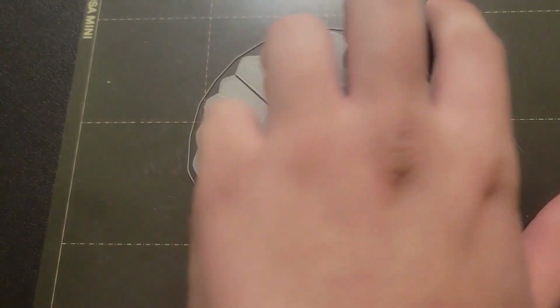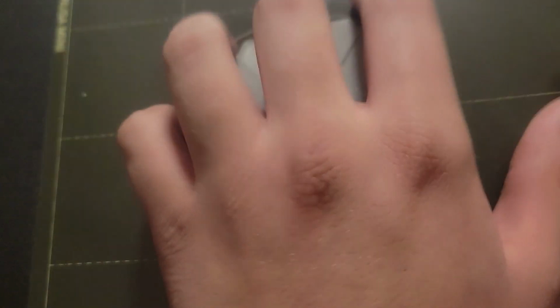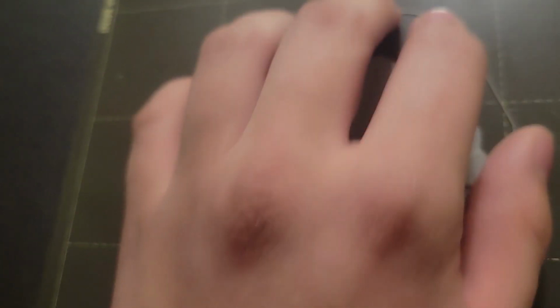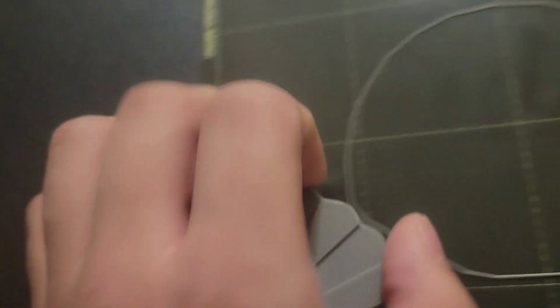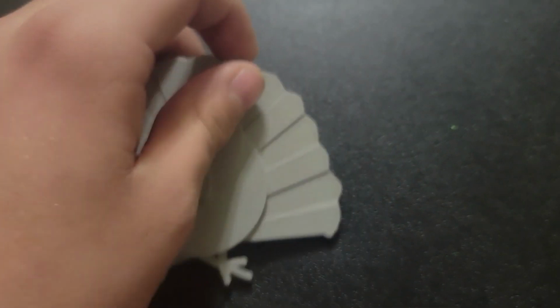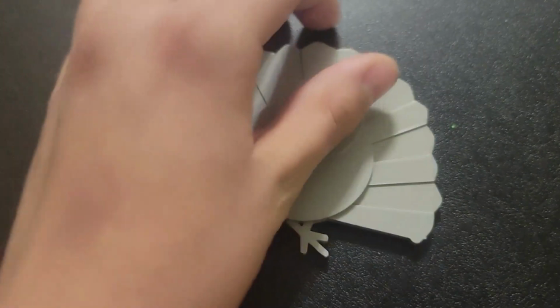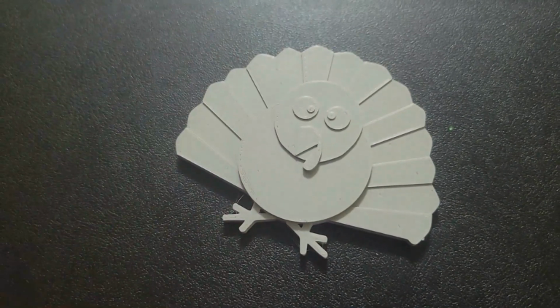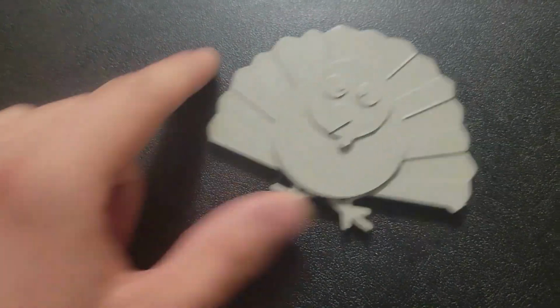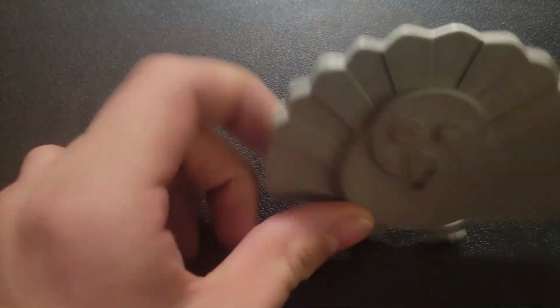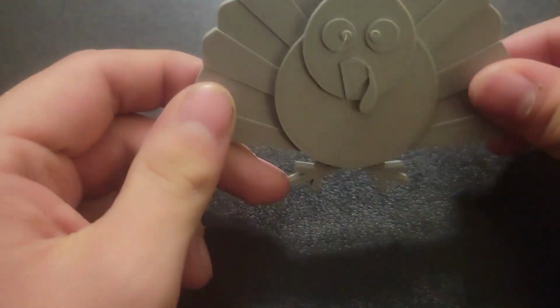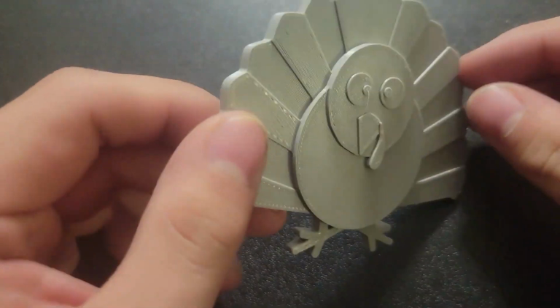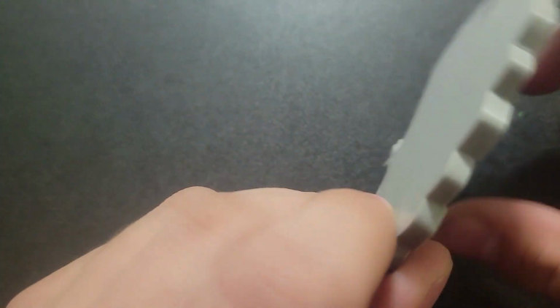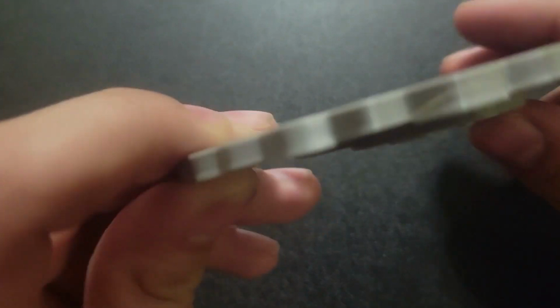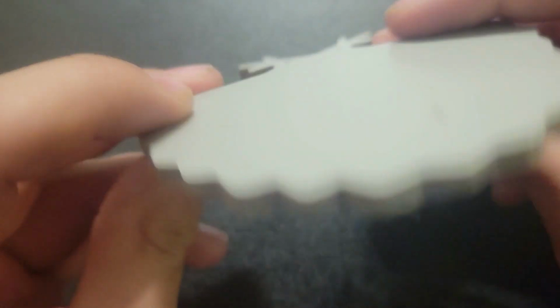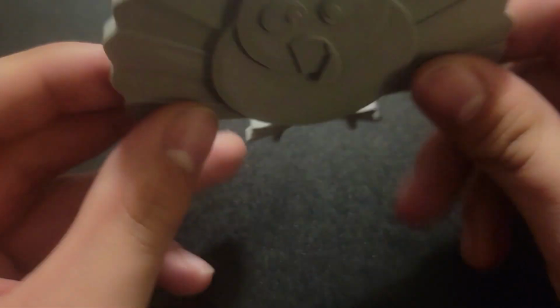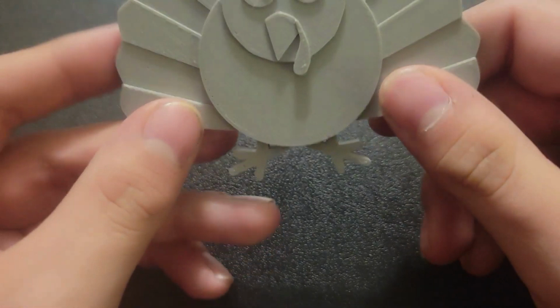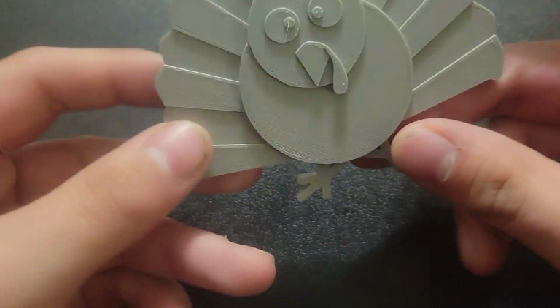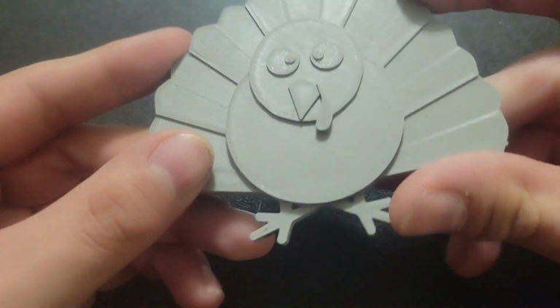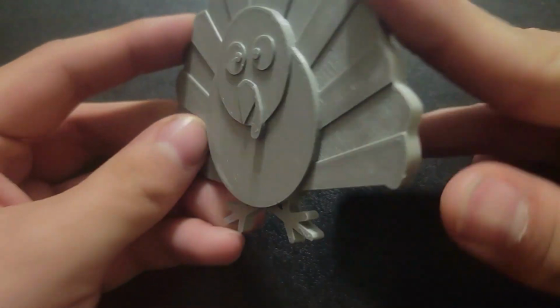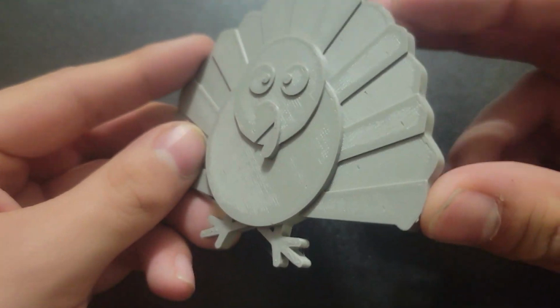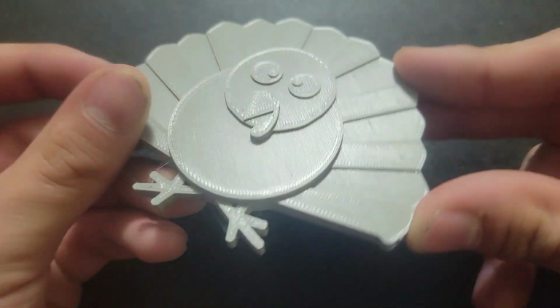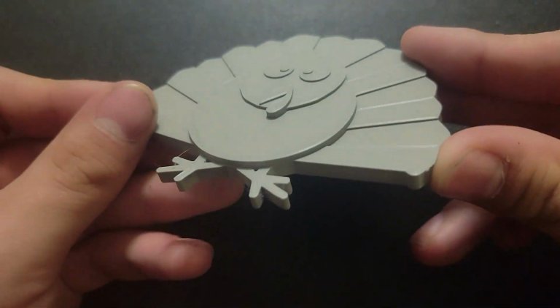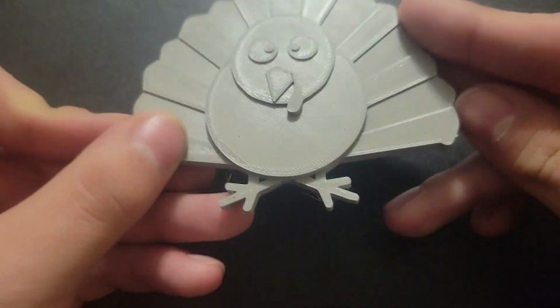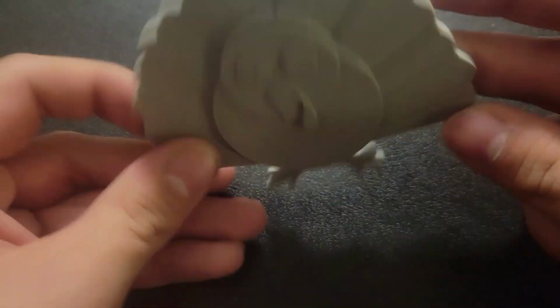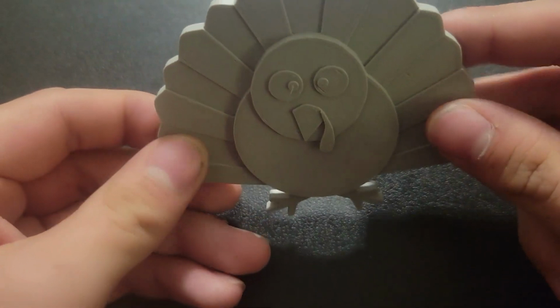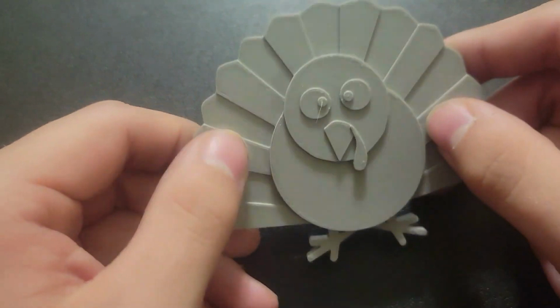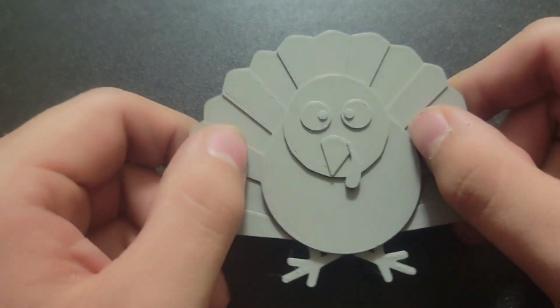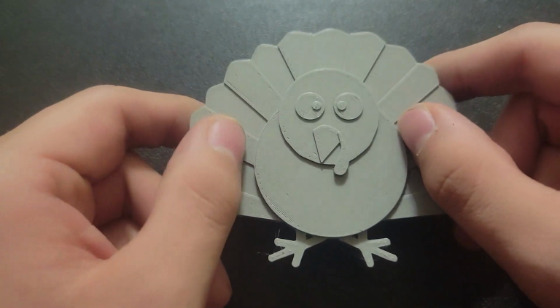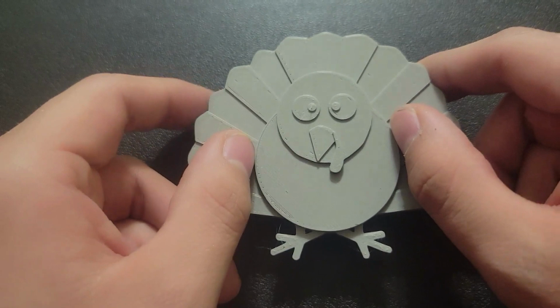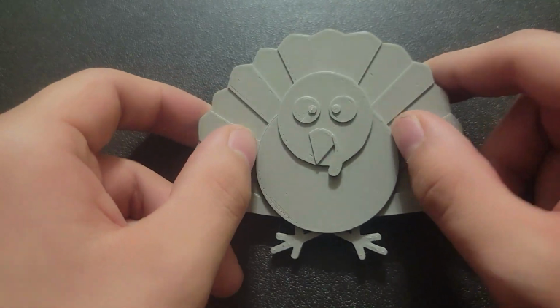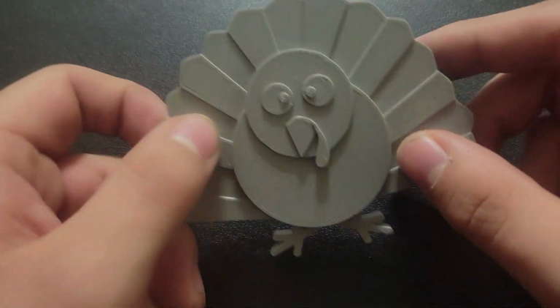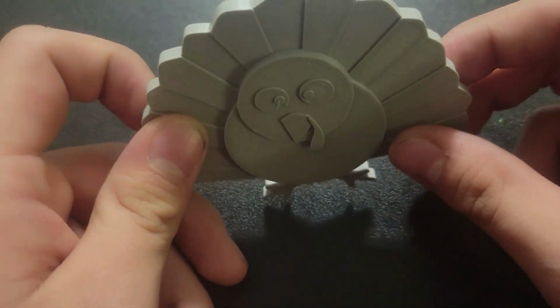The print's done, so I'm going to go ahead and grab it off the bed. This print is a turkey that you could possibly use for Thanksgiving, or give as a gift to someone. It's currently just gray, but if you had some art talent, you could paint it up and make it look neat.